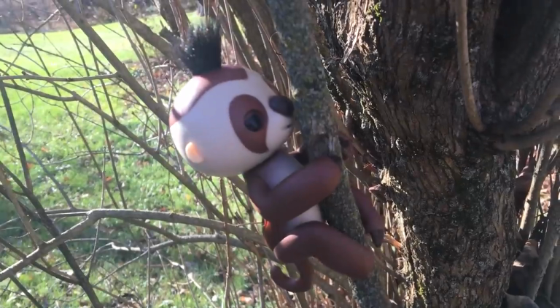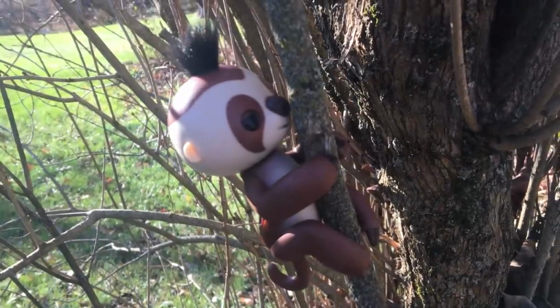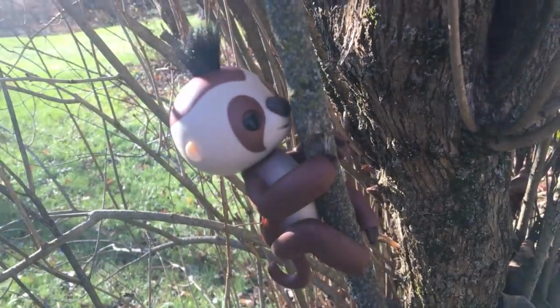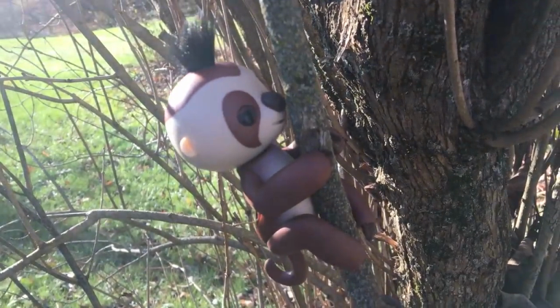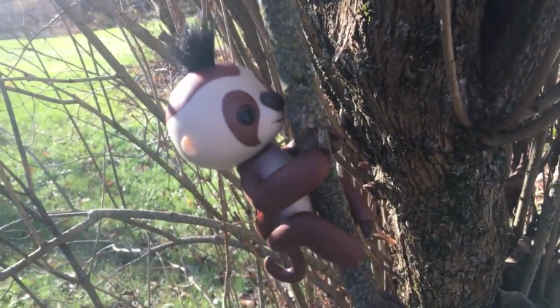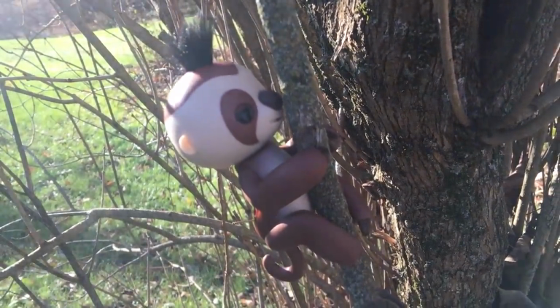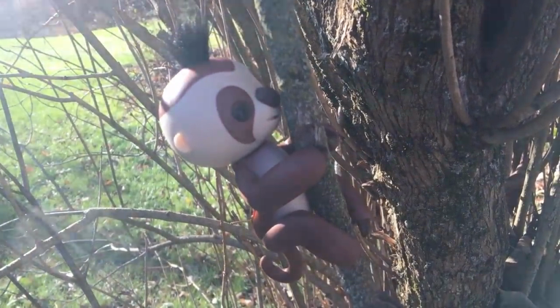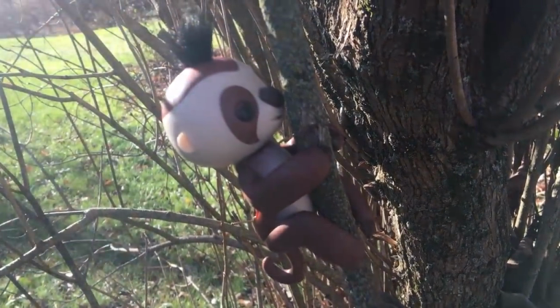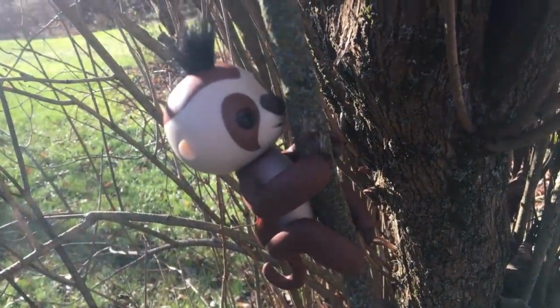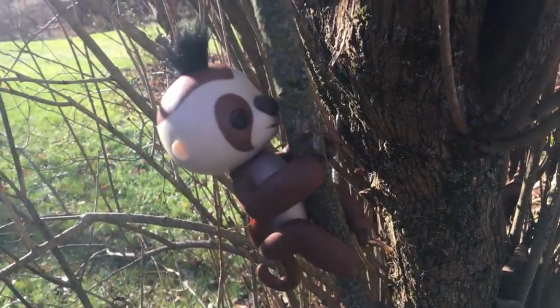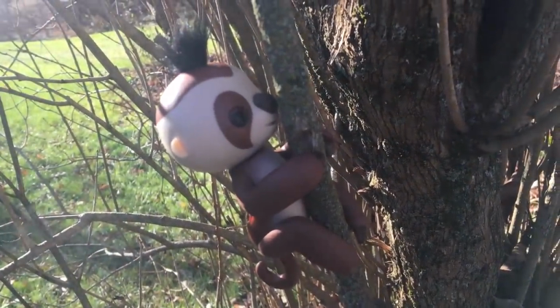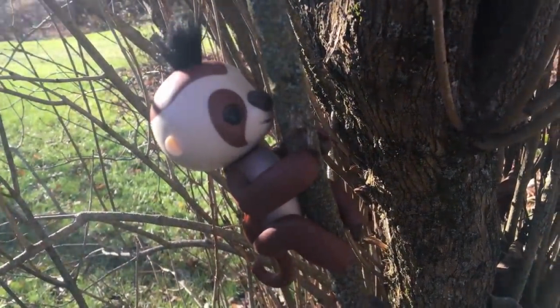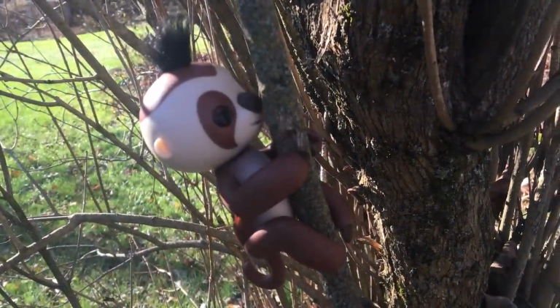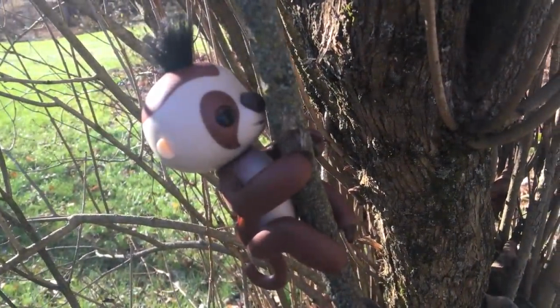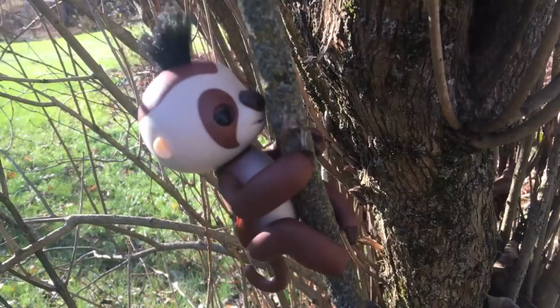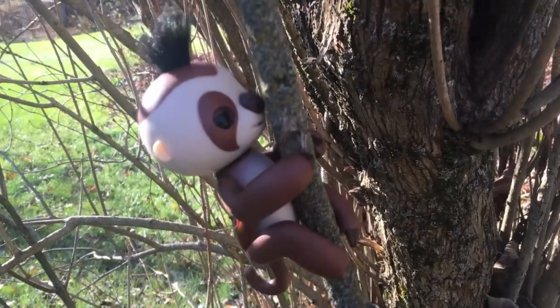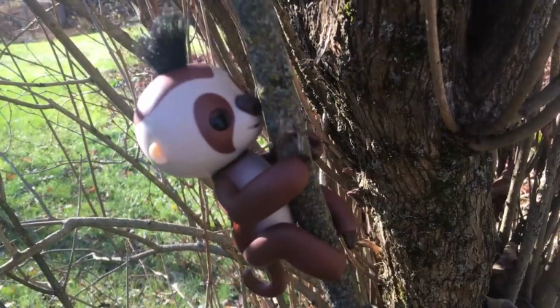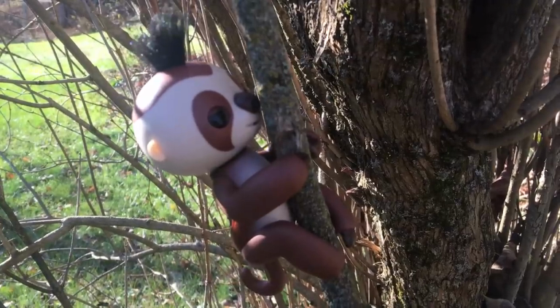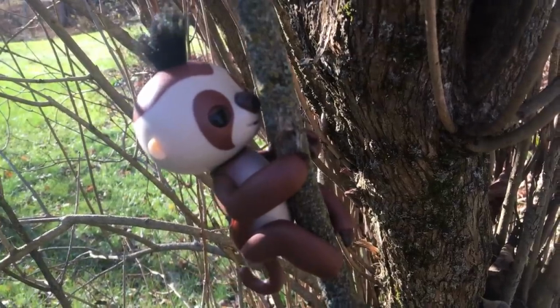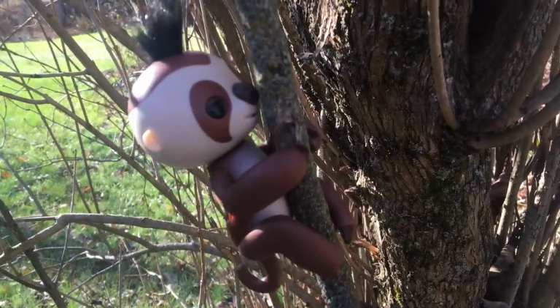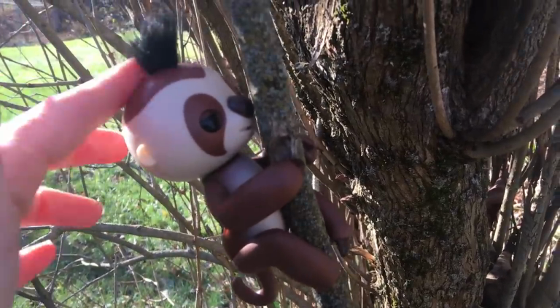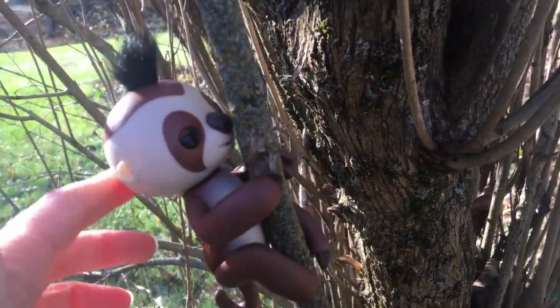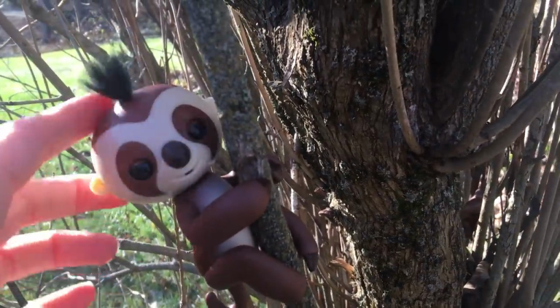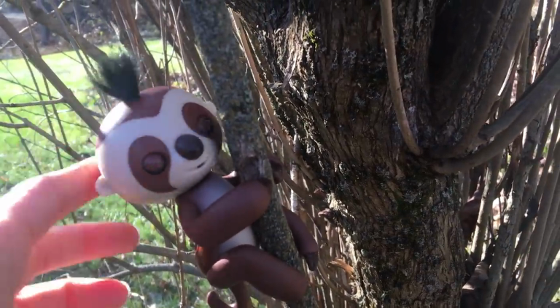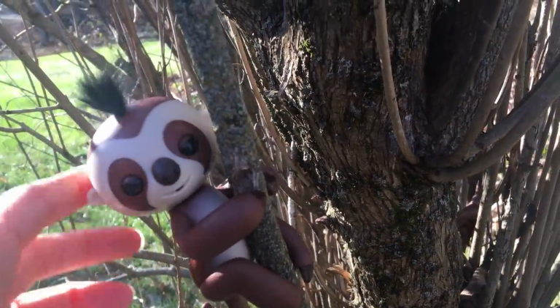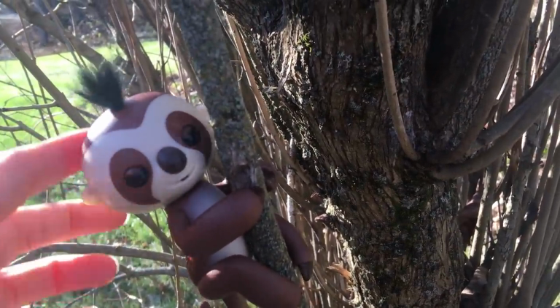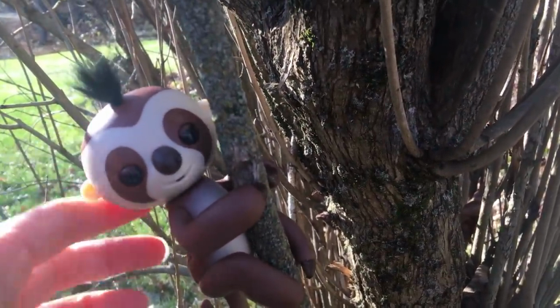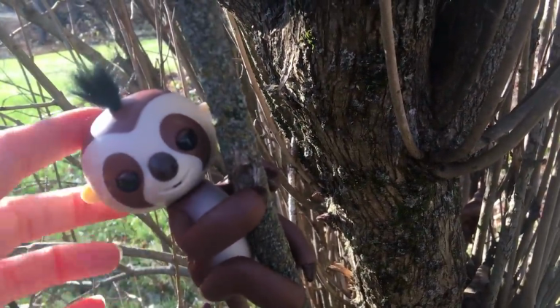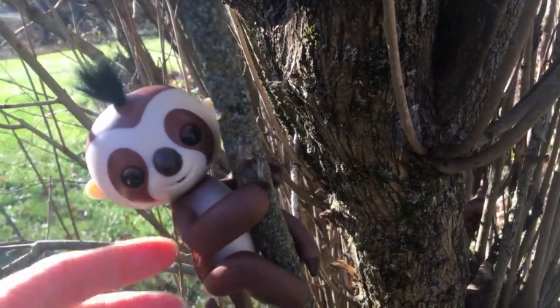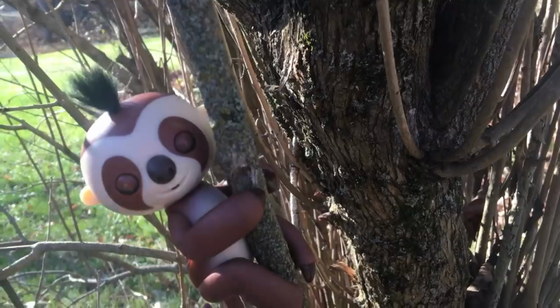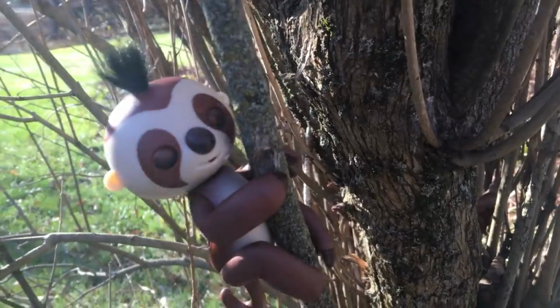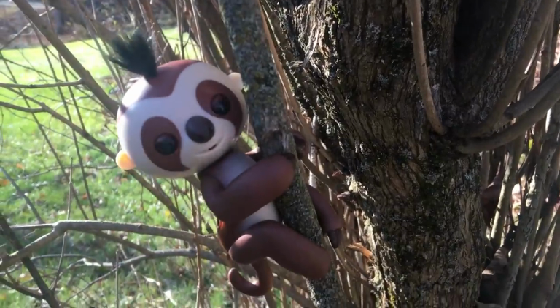Now you want to make sure you get a real fingerlings, not some of those fake happy monkey things that people are trying to pass off as real, because they're not the same. This one is interactive and he's adorable.